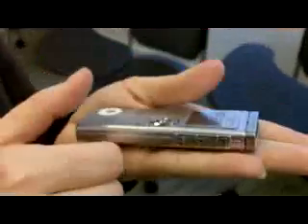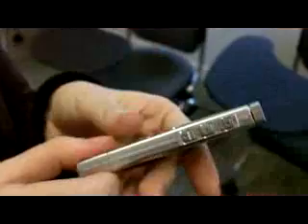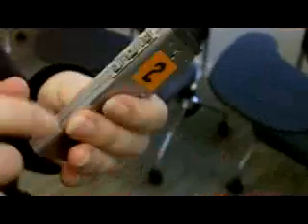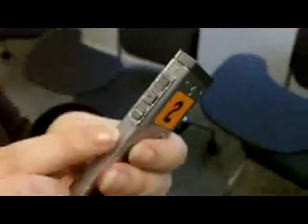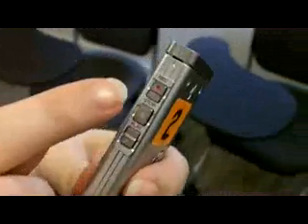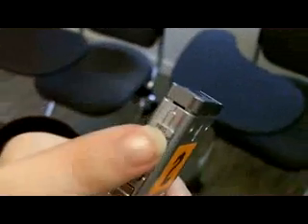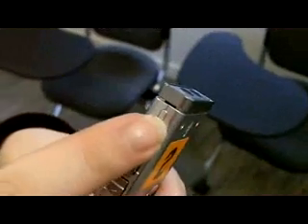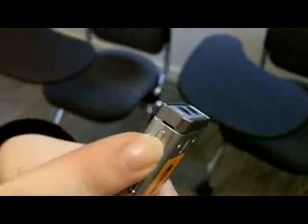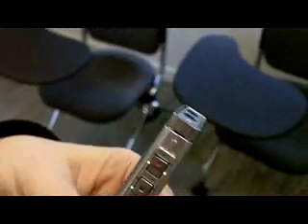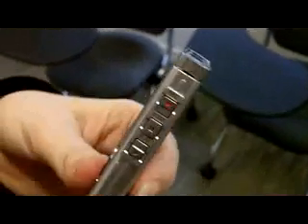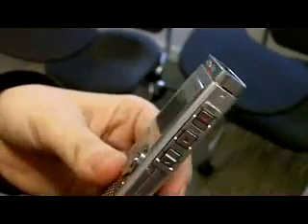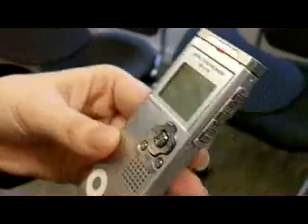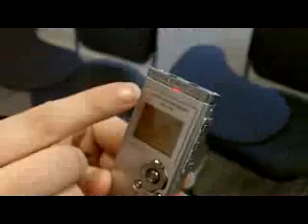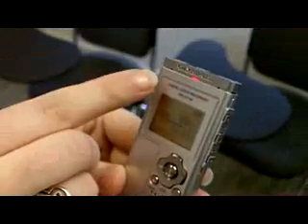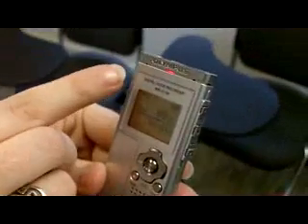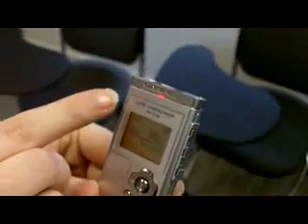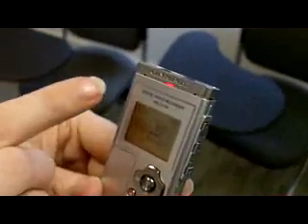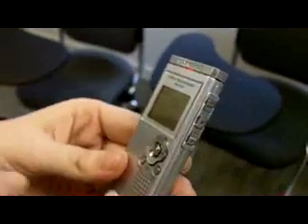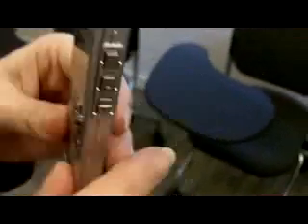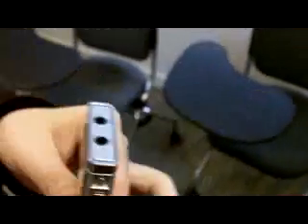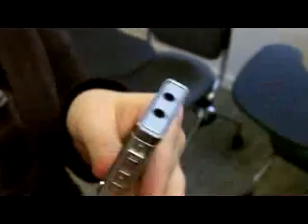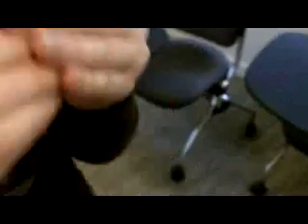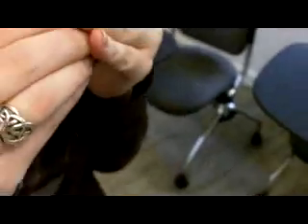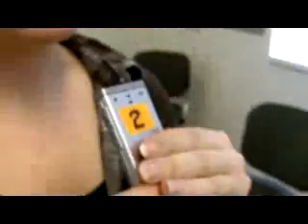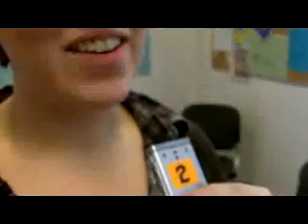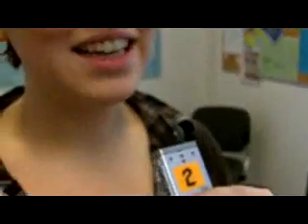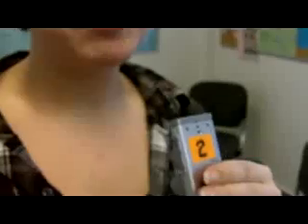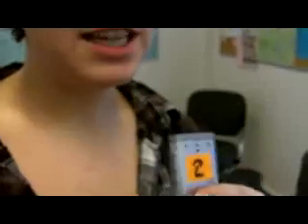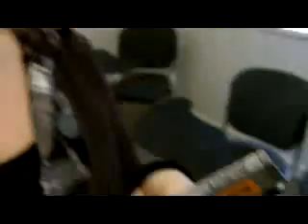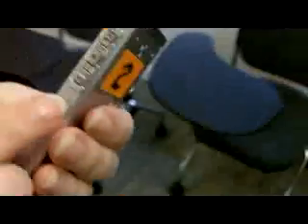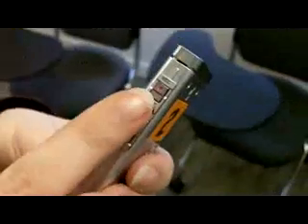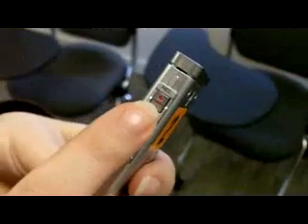So when you're ready, you simply press the record button. You'll hear a beep and see the red light come on. So we make our recording — Hi, this is Caroline. And when we're finished, we just press stop.